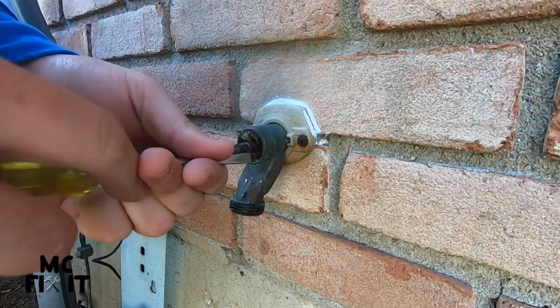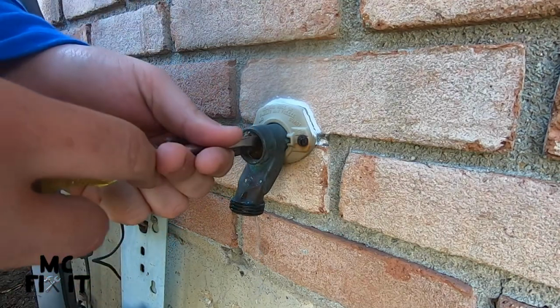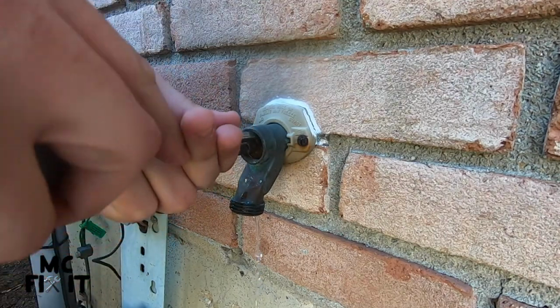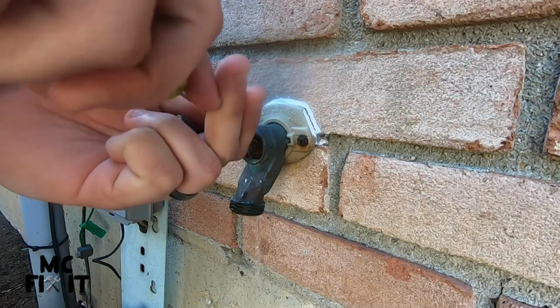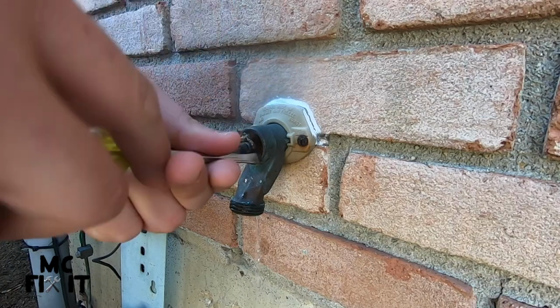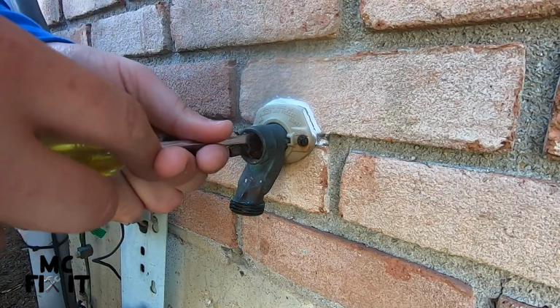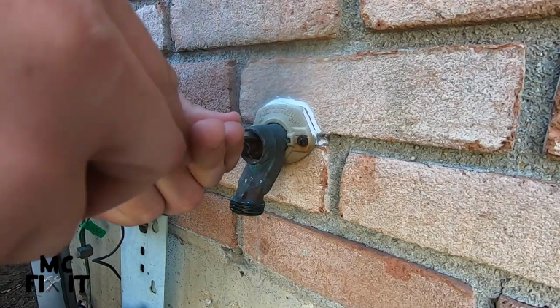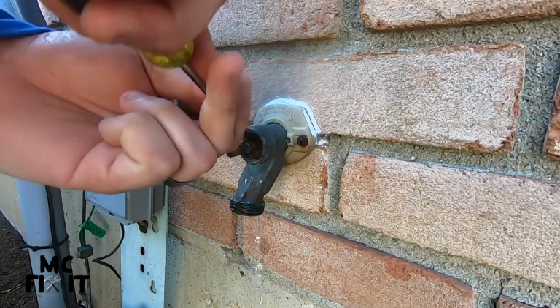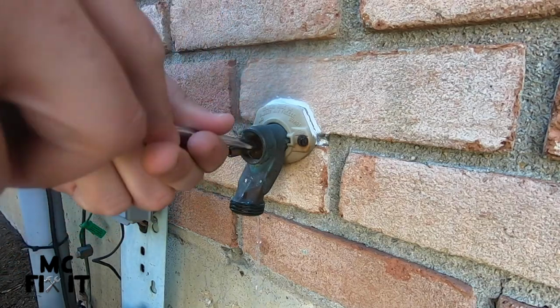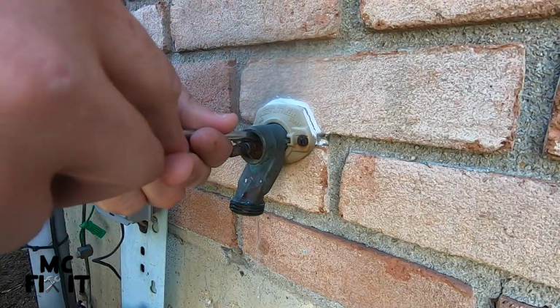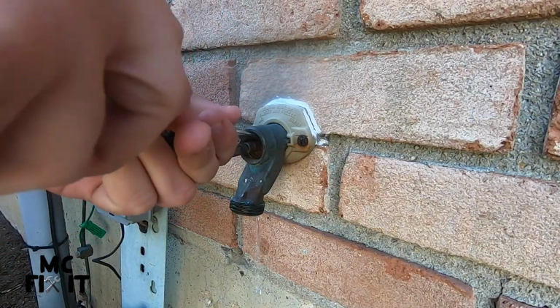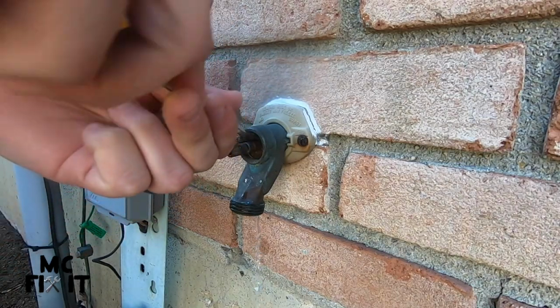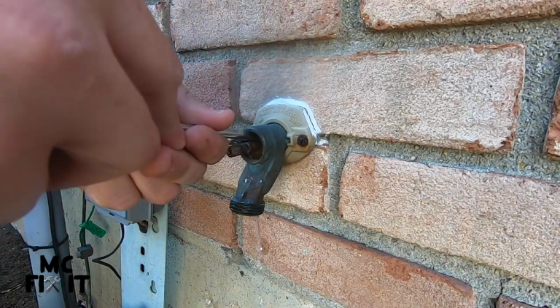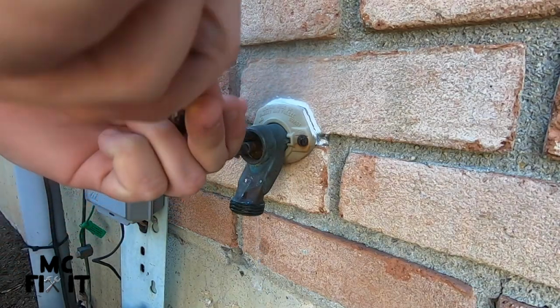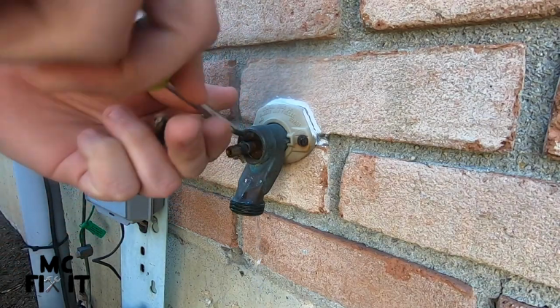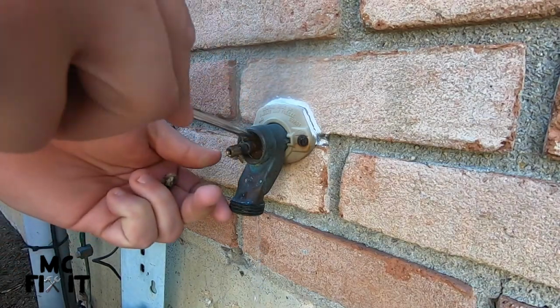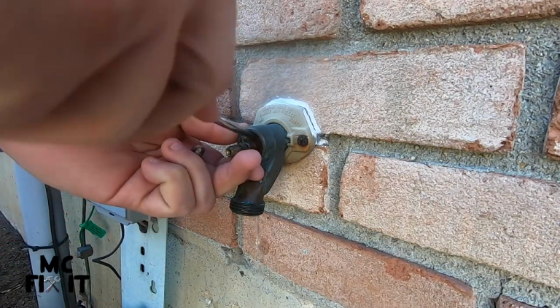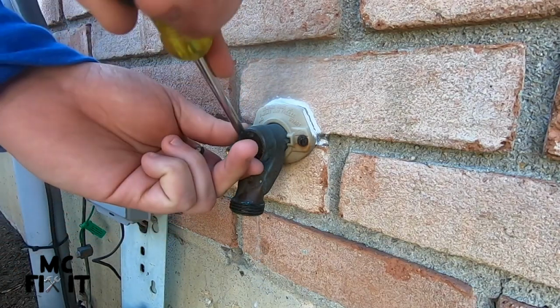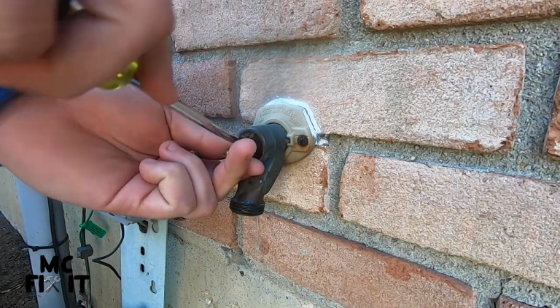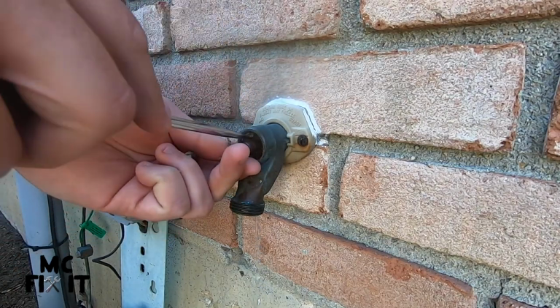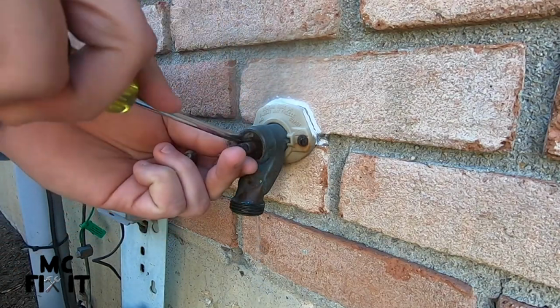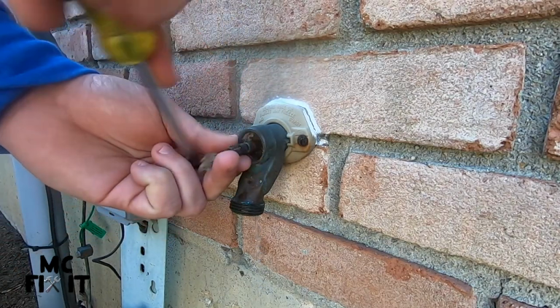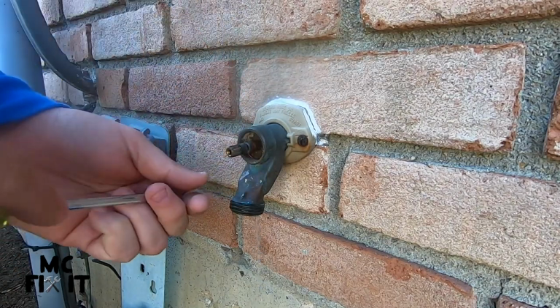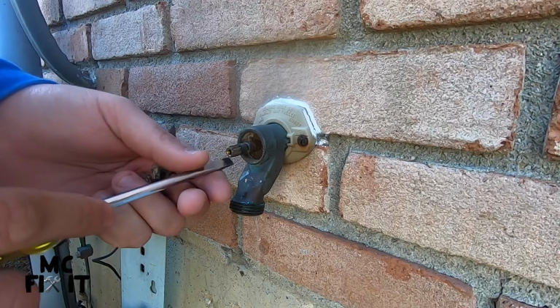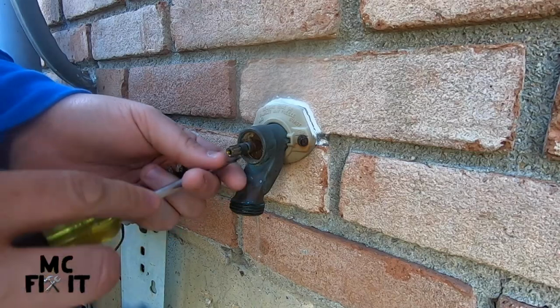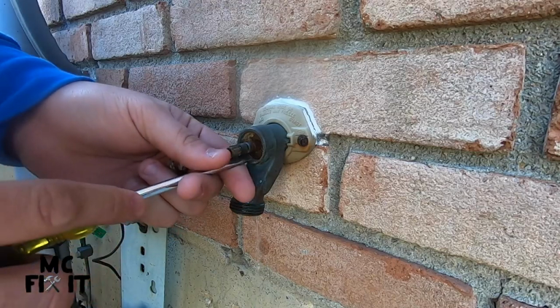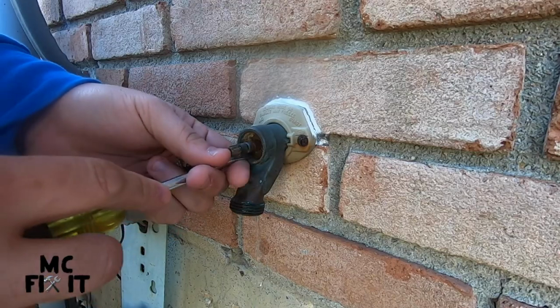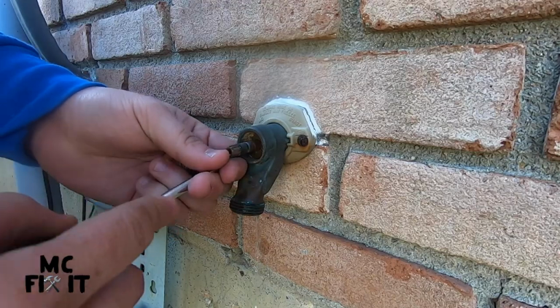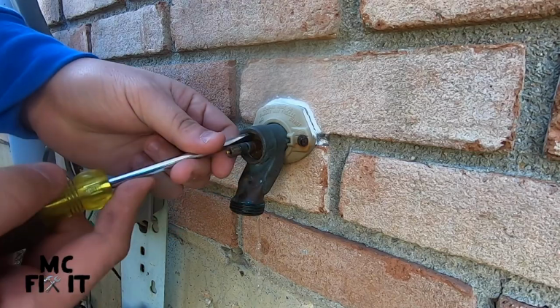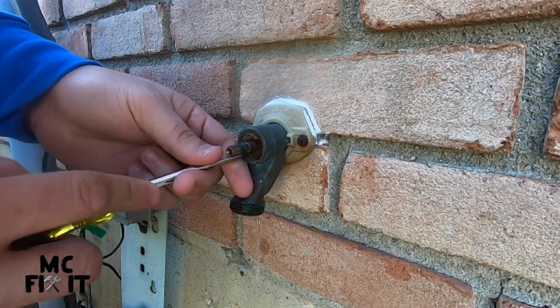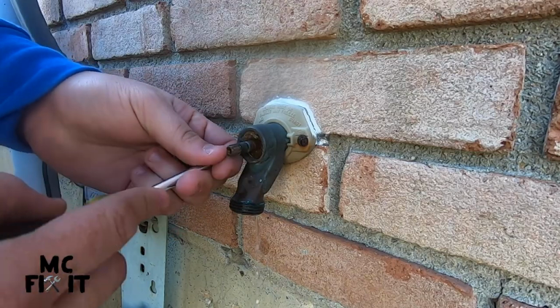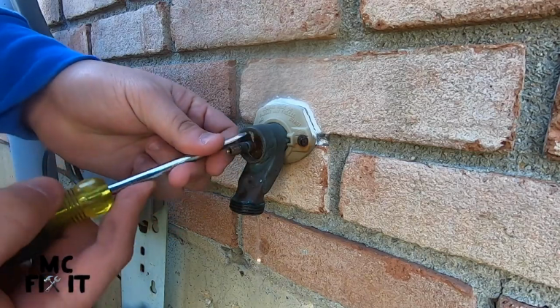On a much newer faucet this would all come out at once, but this house is just over 30 years old, so it is coming out in all kinds of chunks.